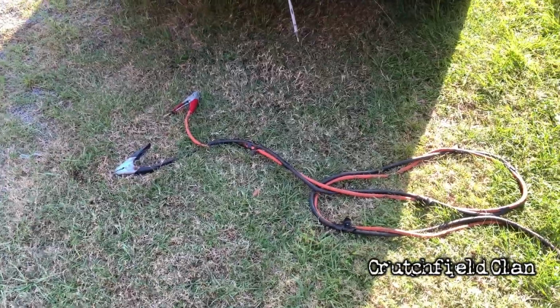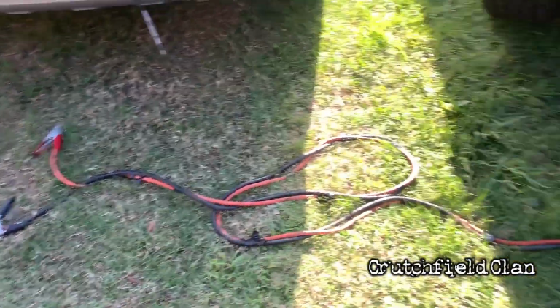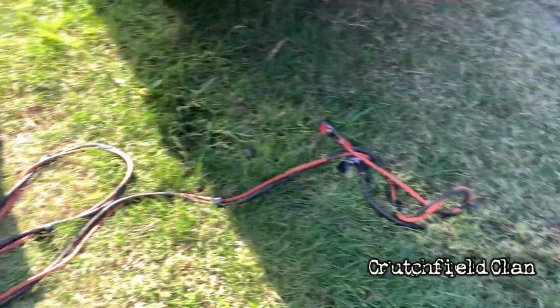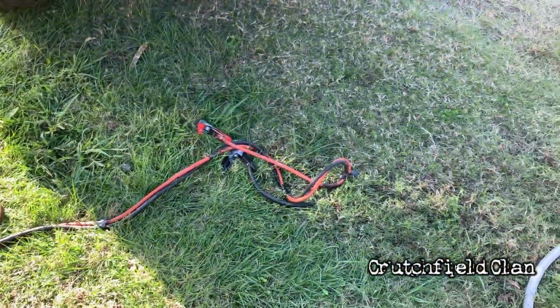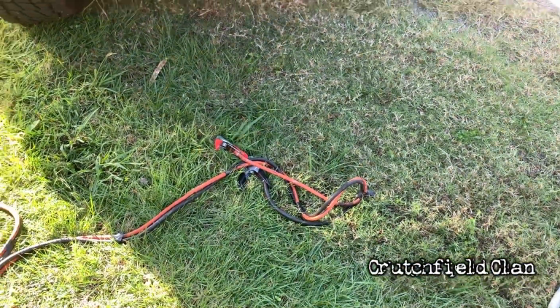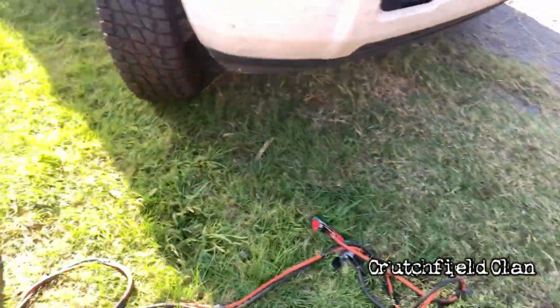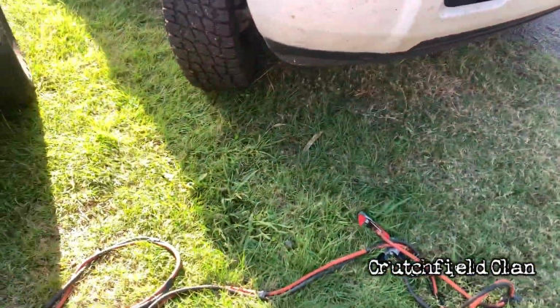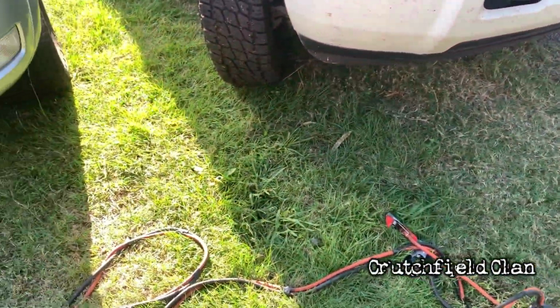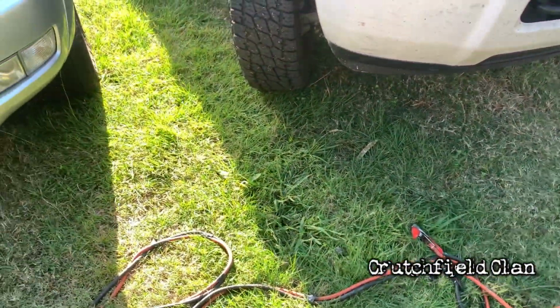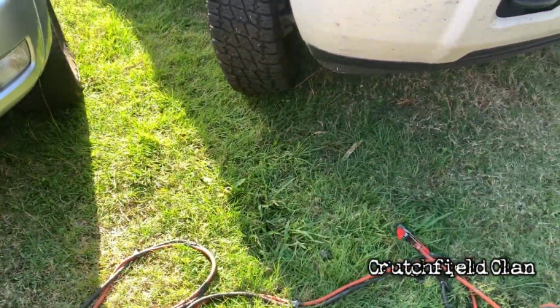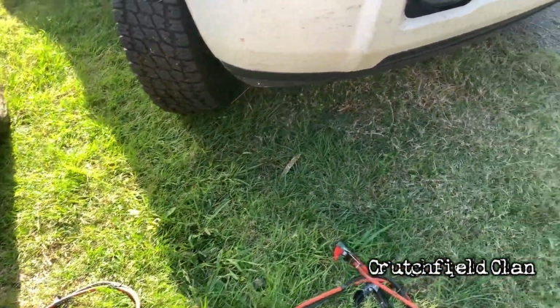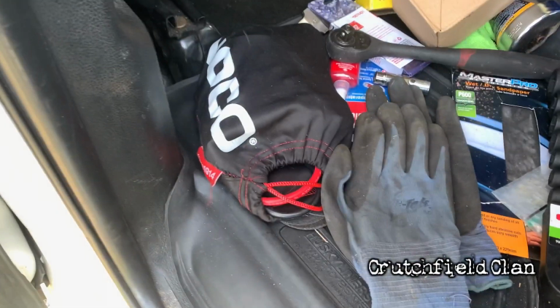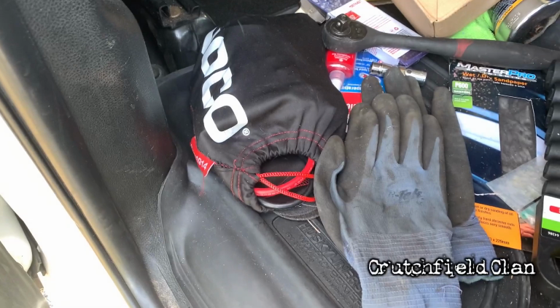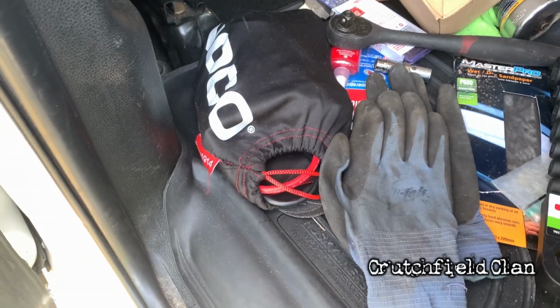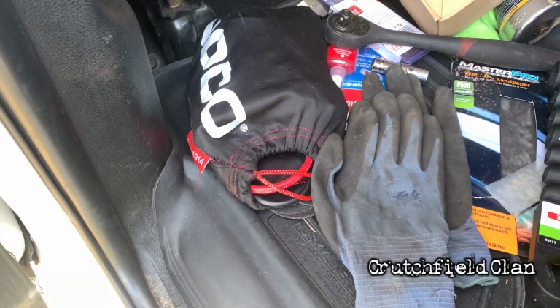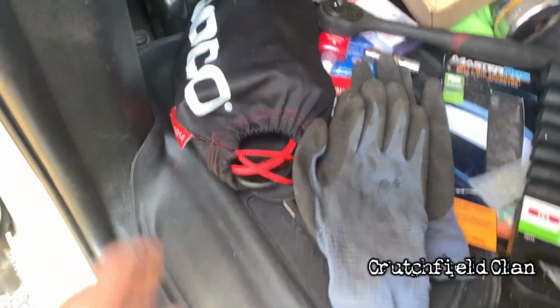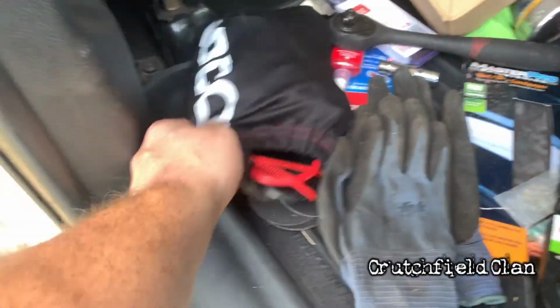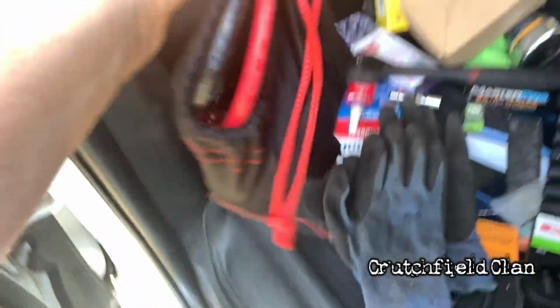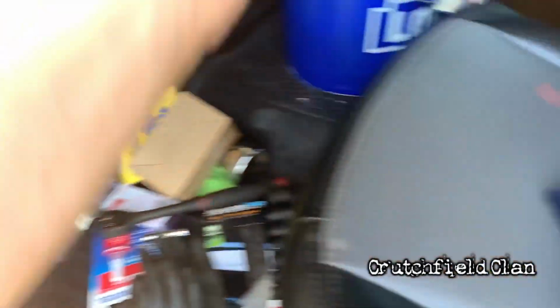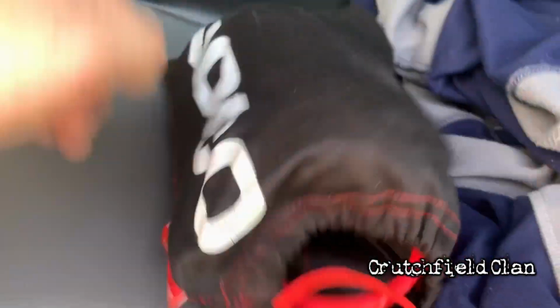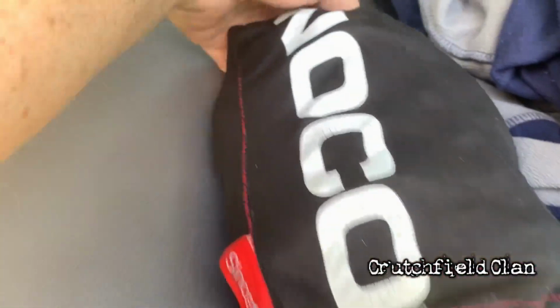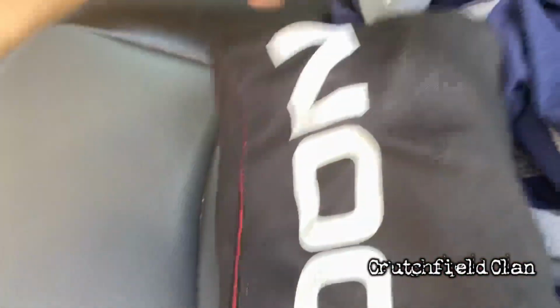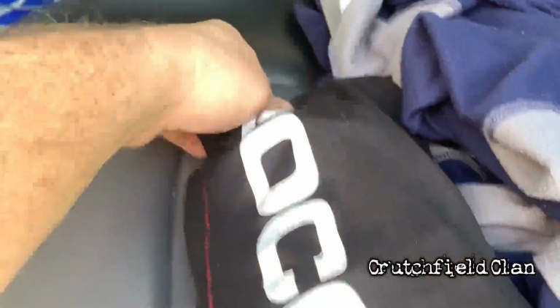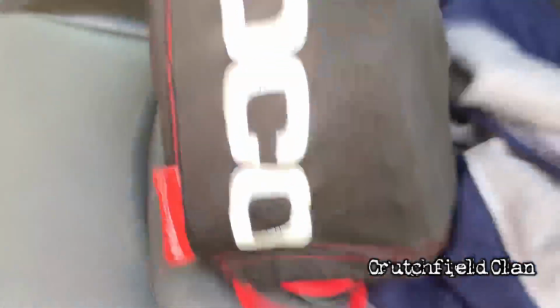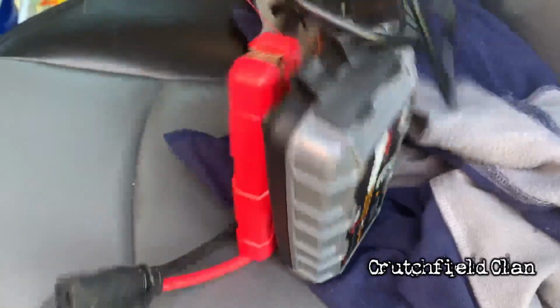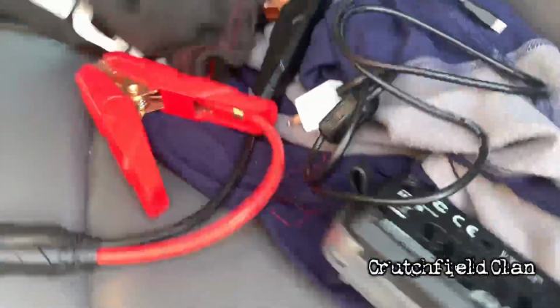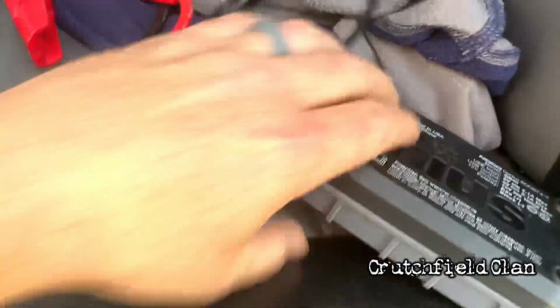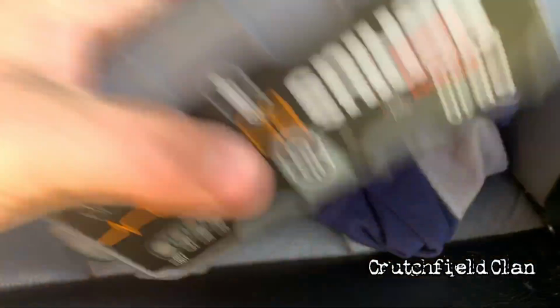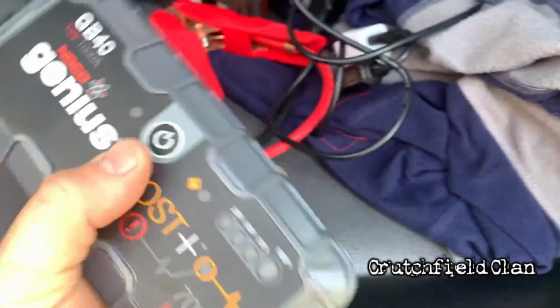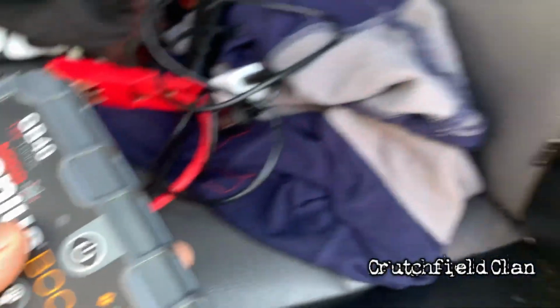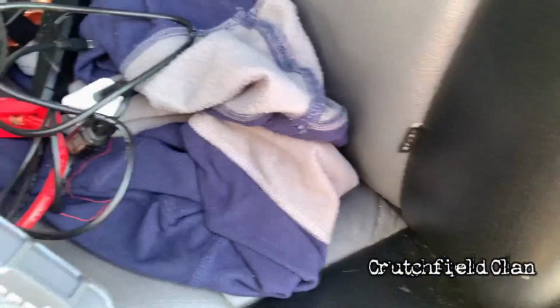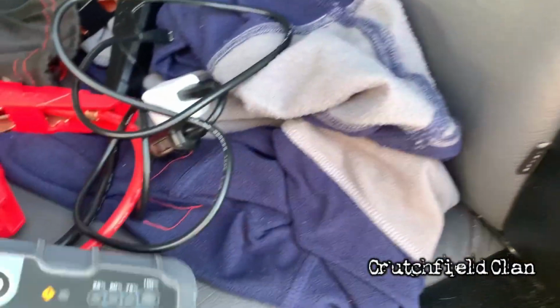First option, you've got jumper cables. Second option is if you've got a jump box like I do. If you've got a jump box, it would look something like this — this one's fairly cheap. You charge it up.